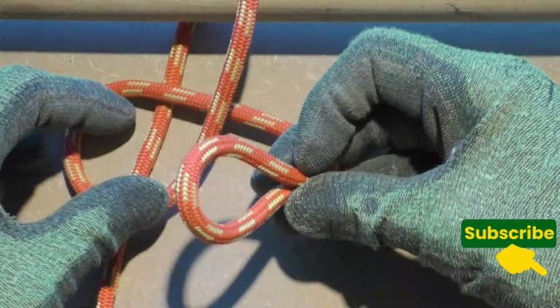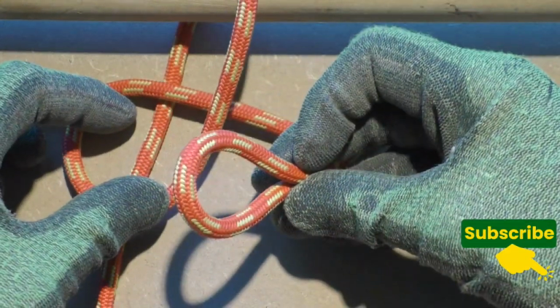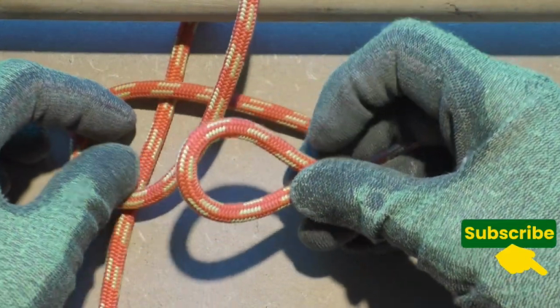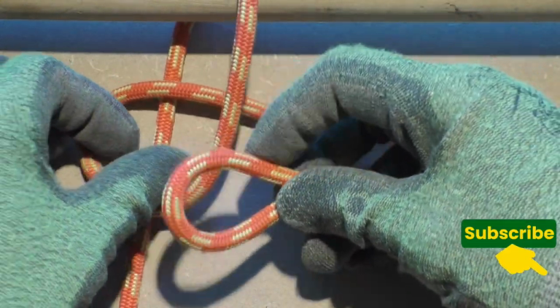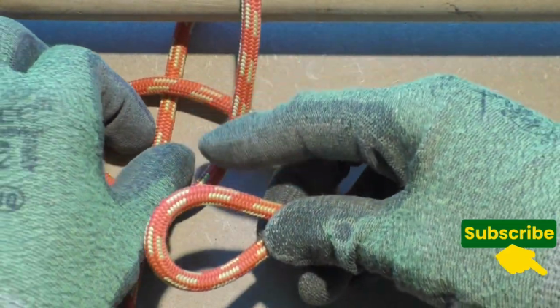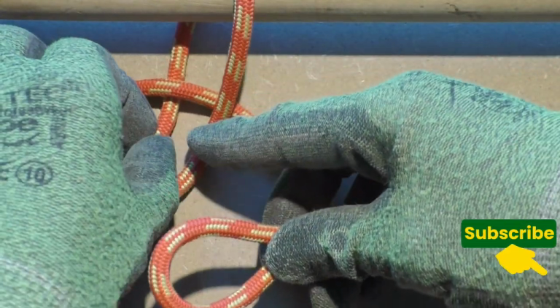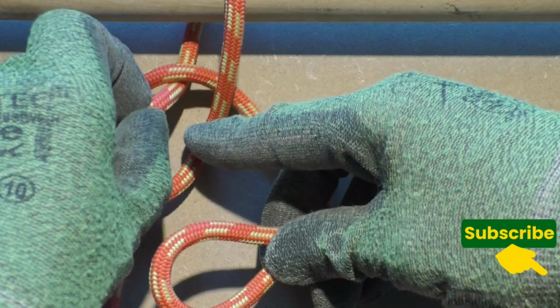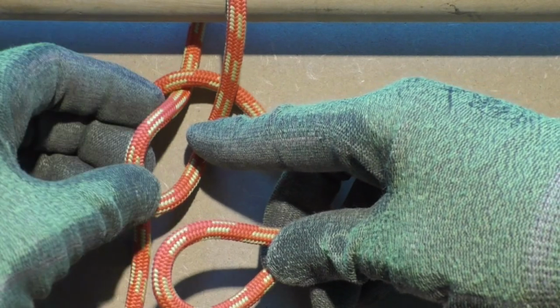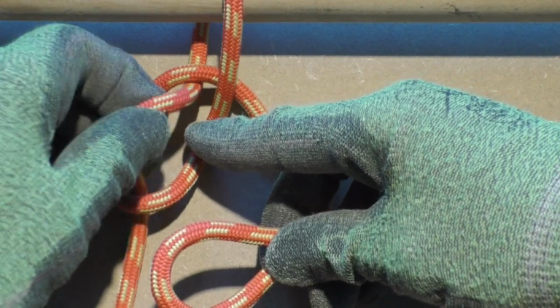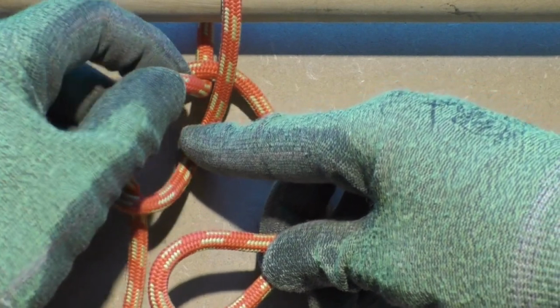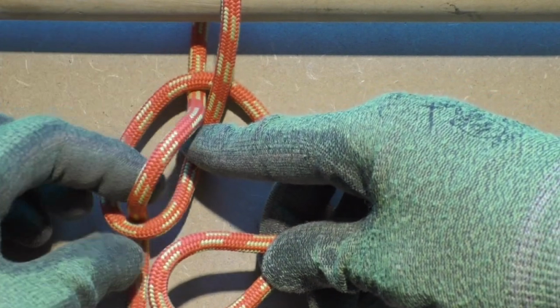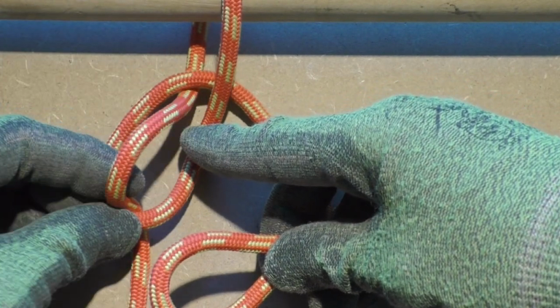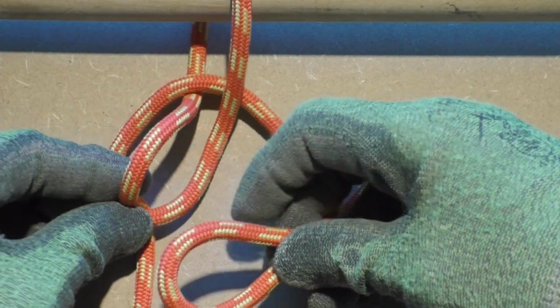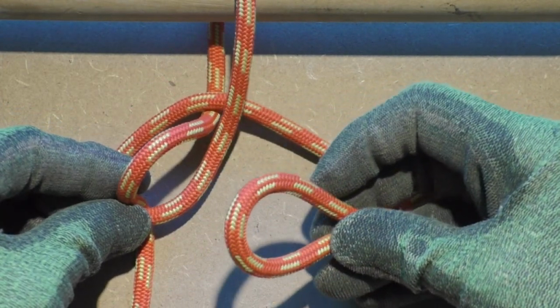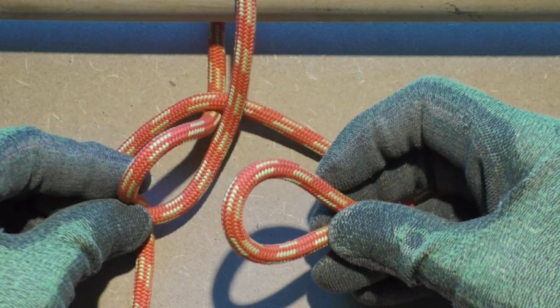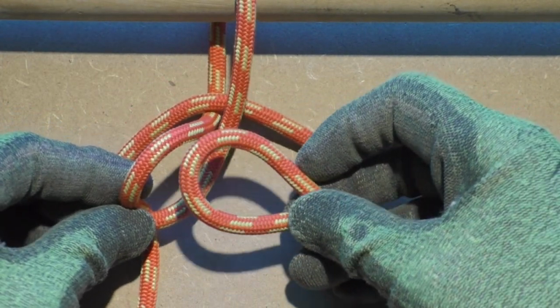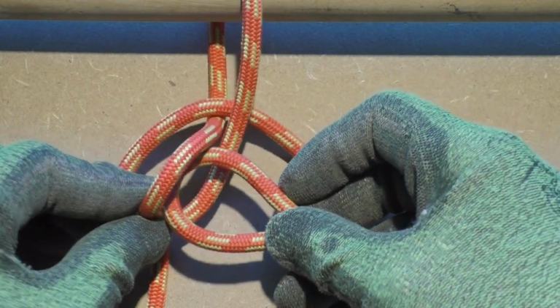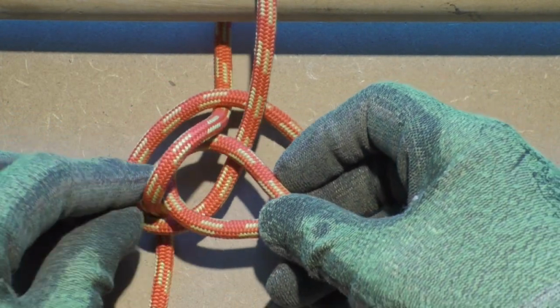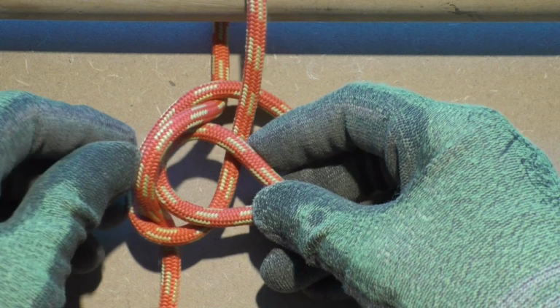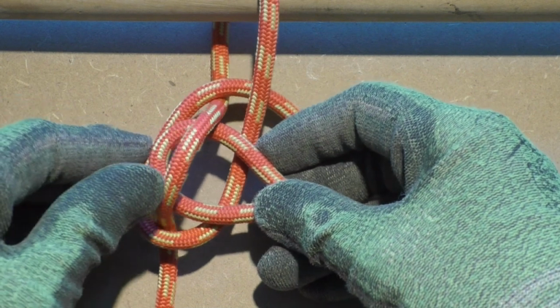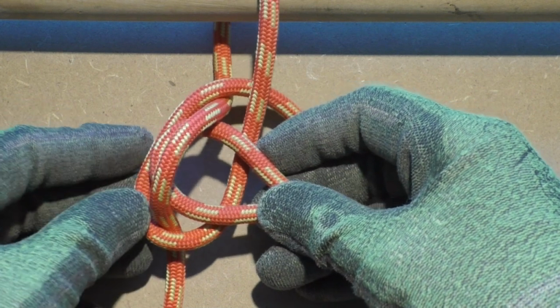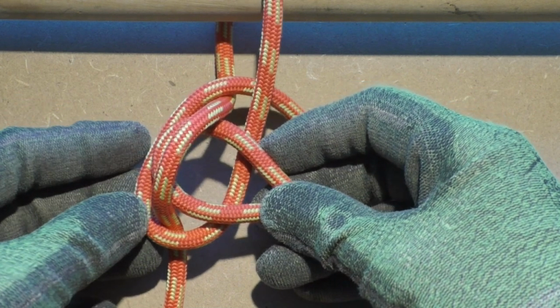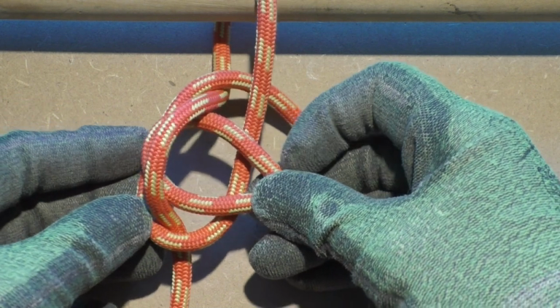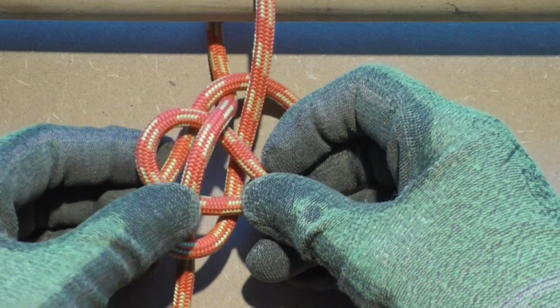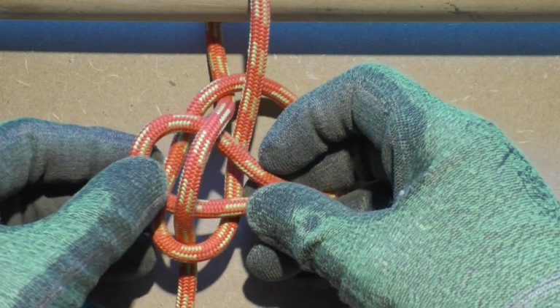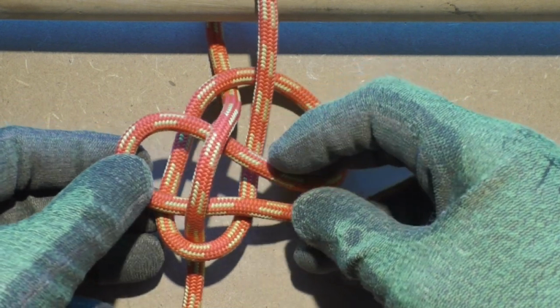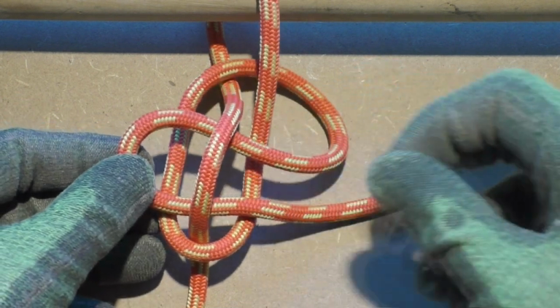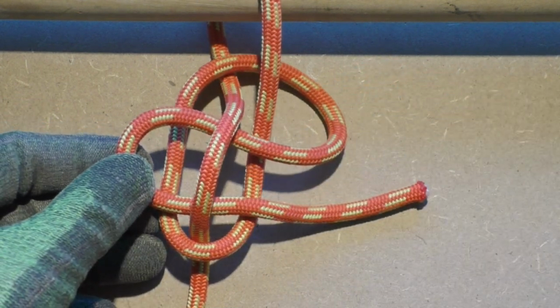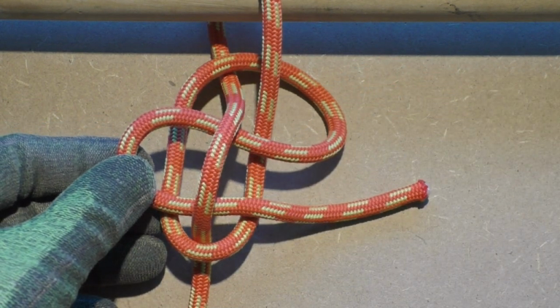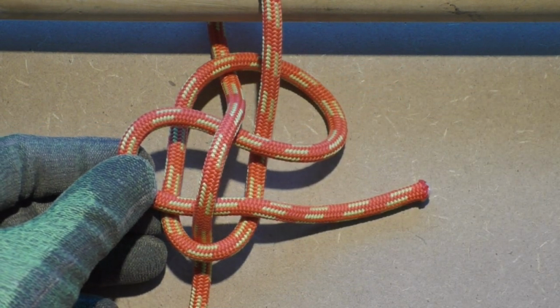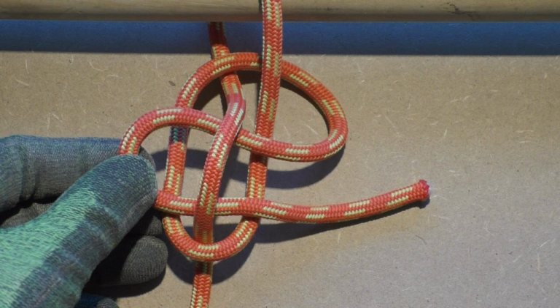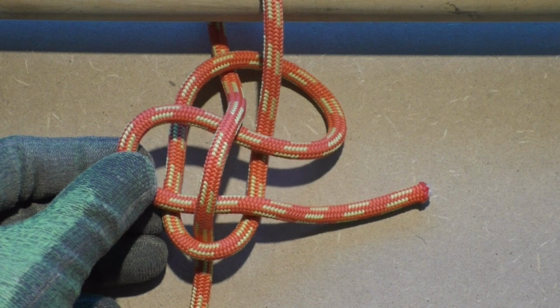To complete the mooring hitch, we take this bight in one hand. With the other hand, we pull a bight of rope through the loop held in the left hand. Then we stick the right hand bight through the left hand bight.